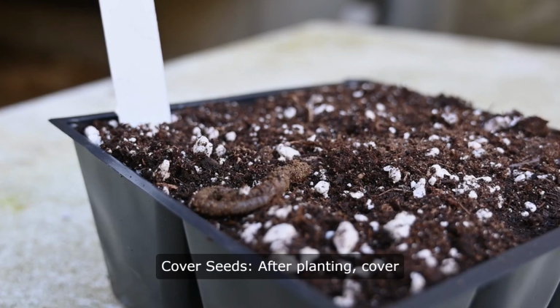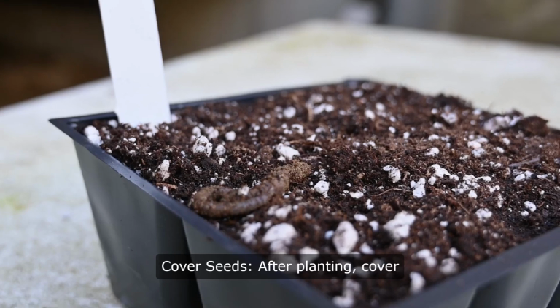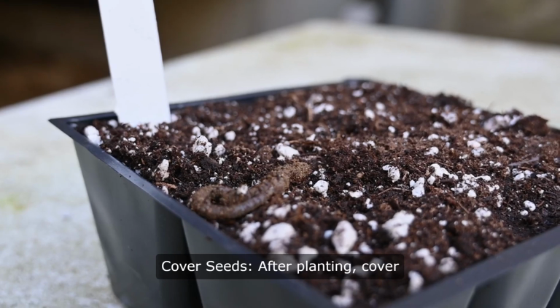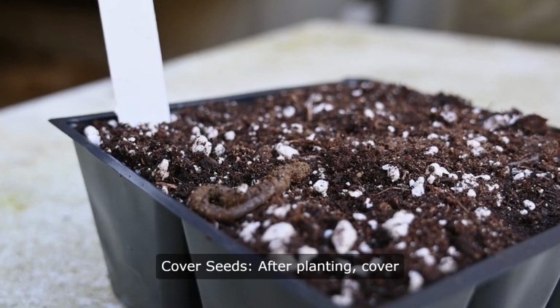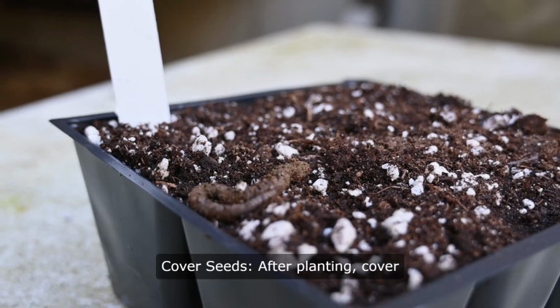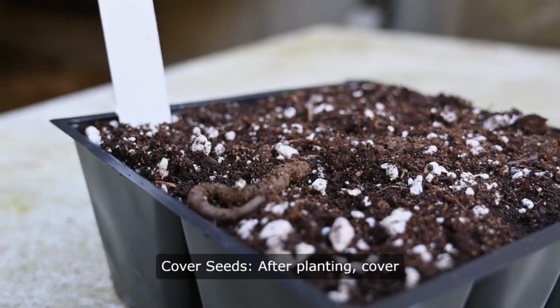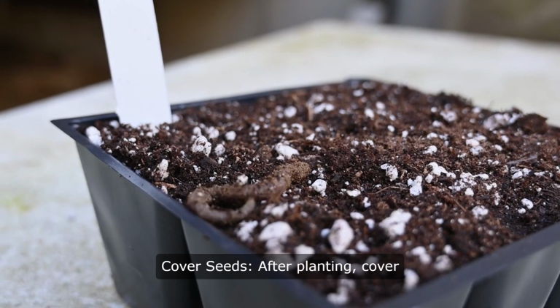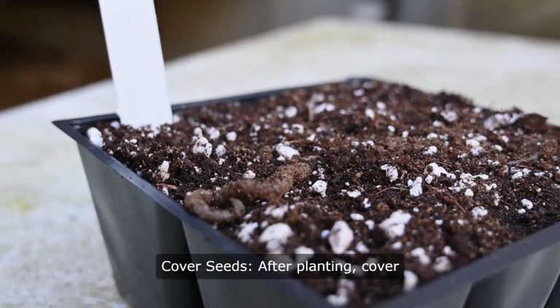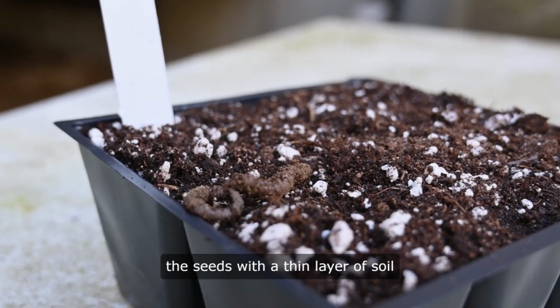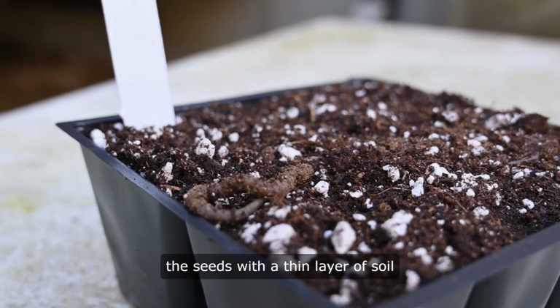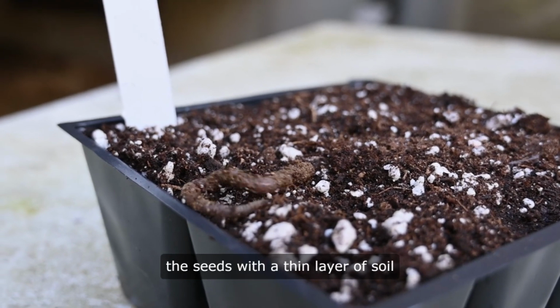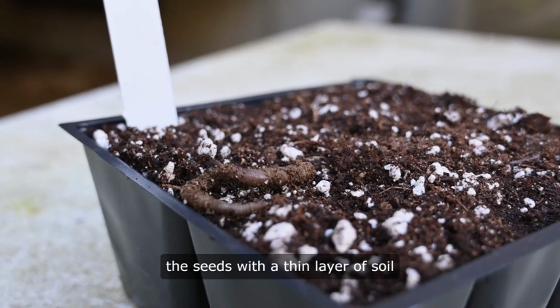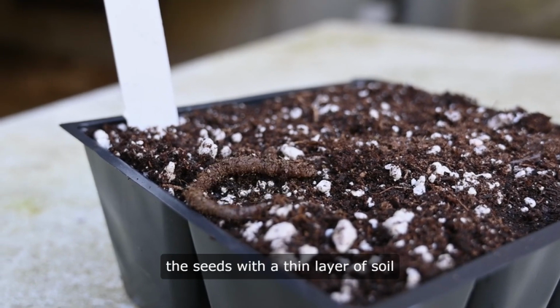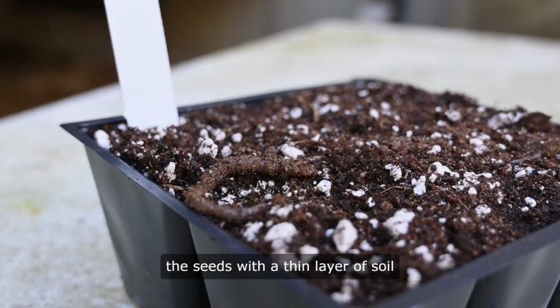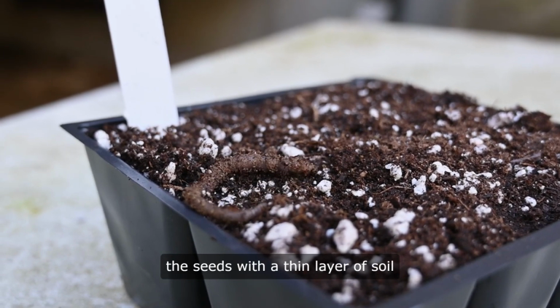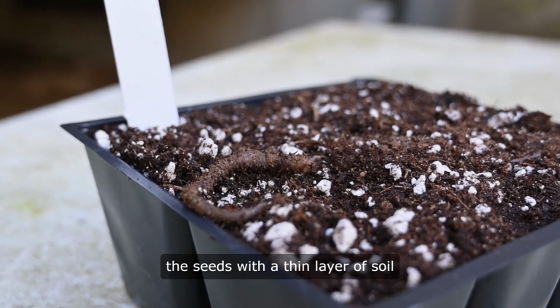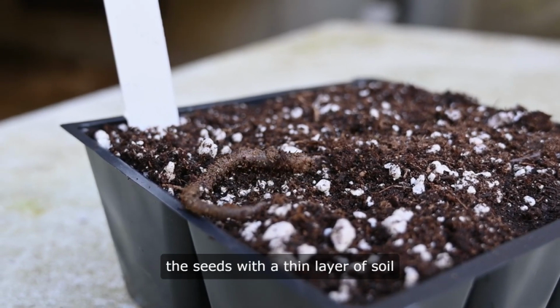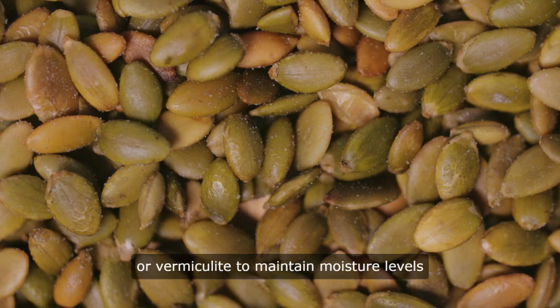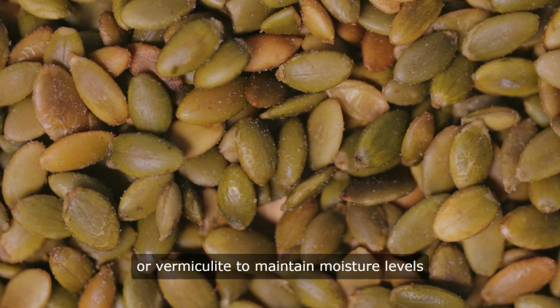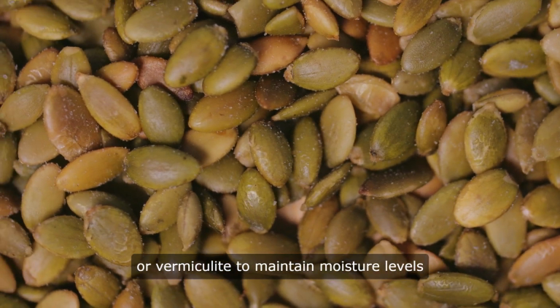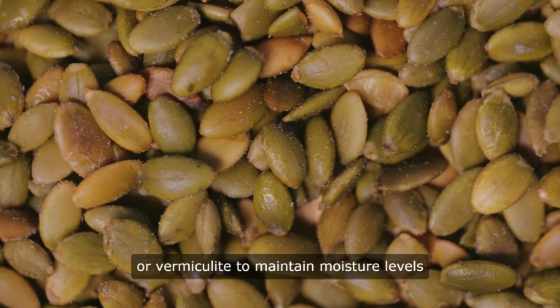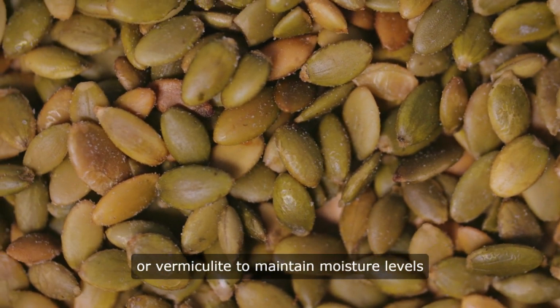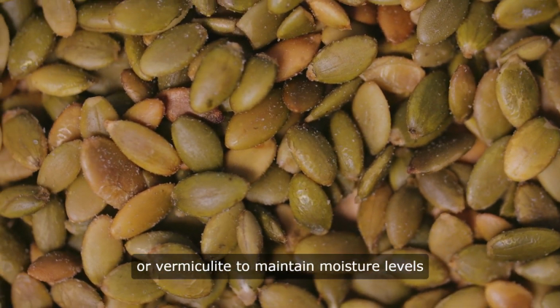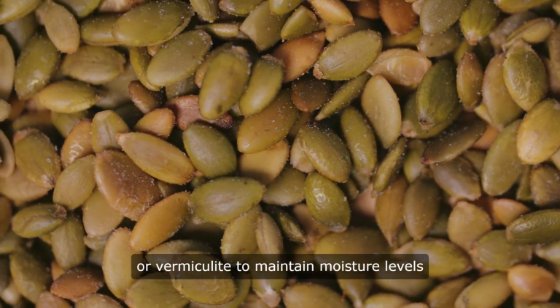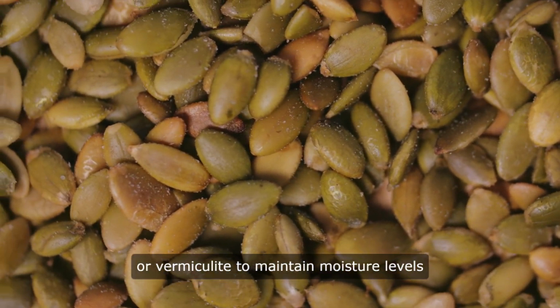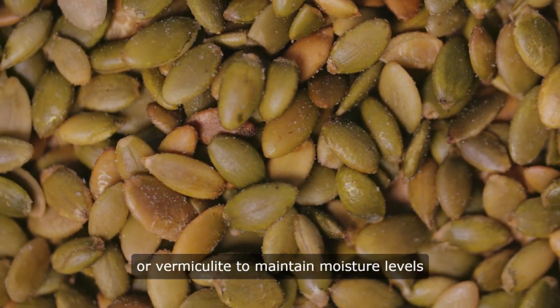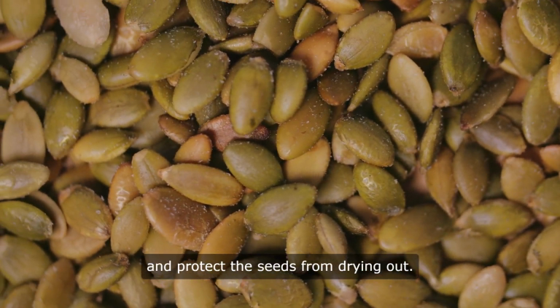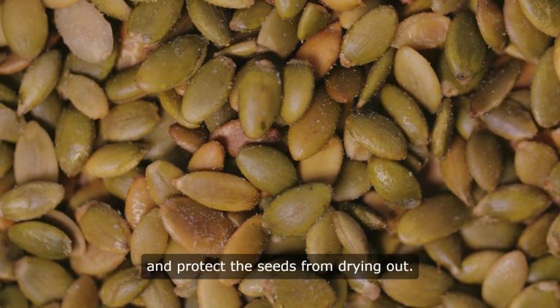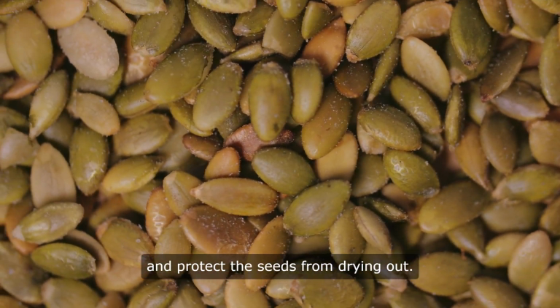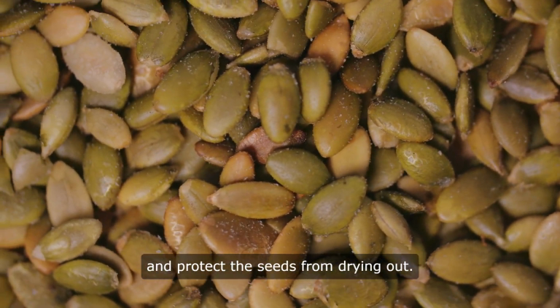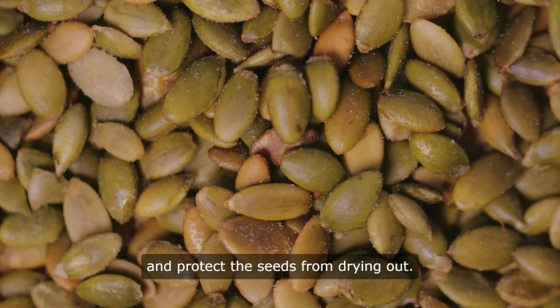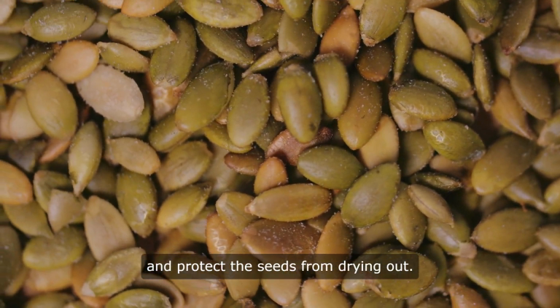Cover seeds. After planting, cover the seeds with a thin layer of soil or vermiculite to maintain moisture levels and protect the seeds from drying out.